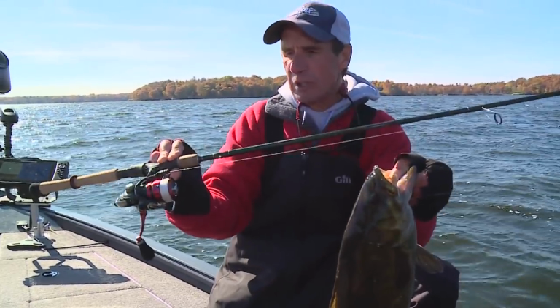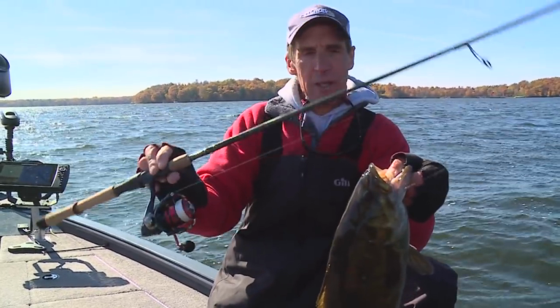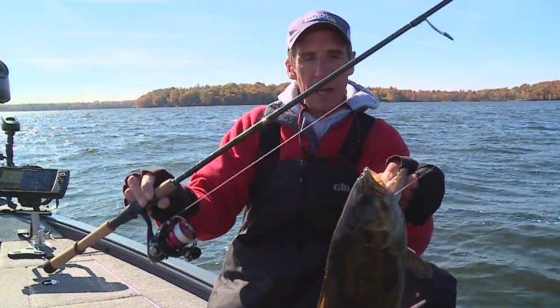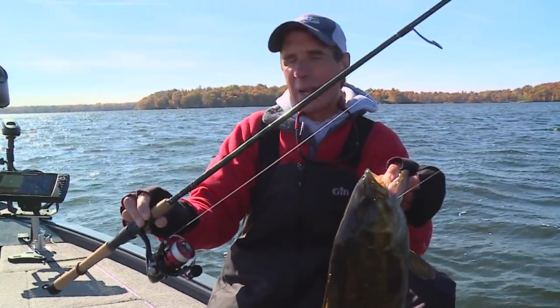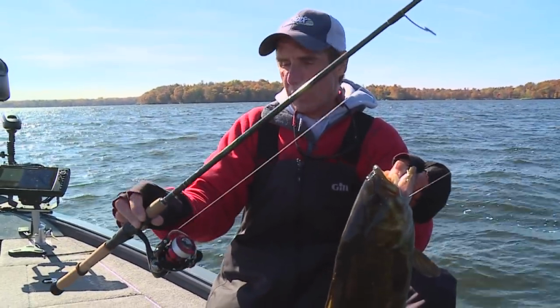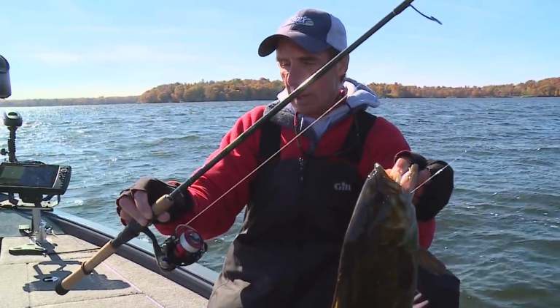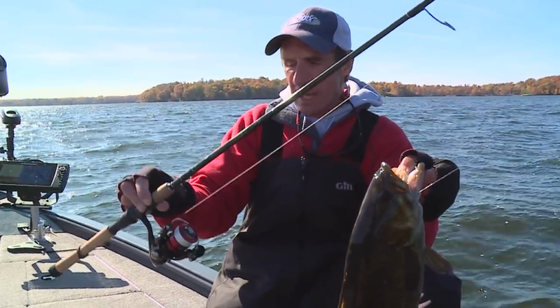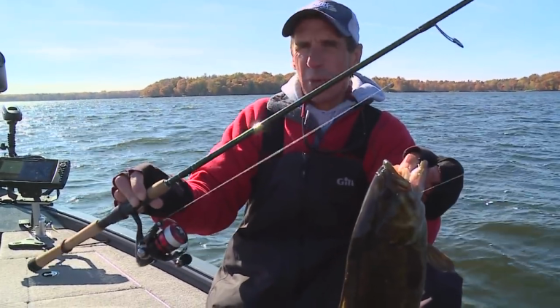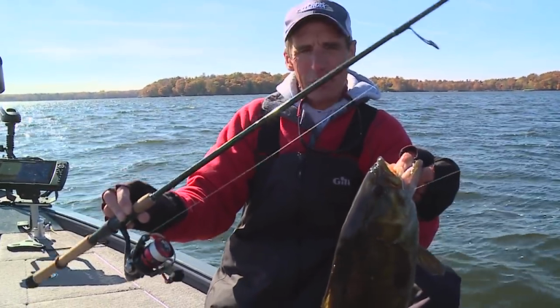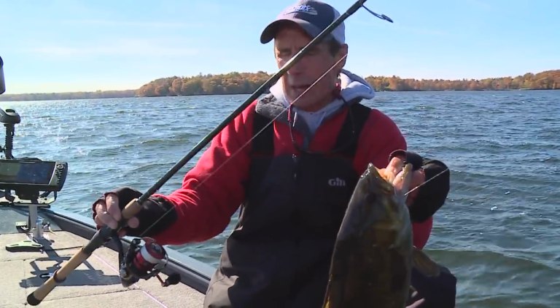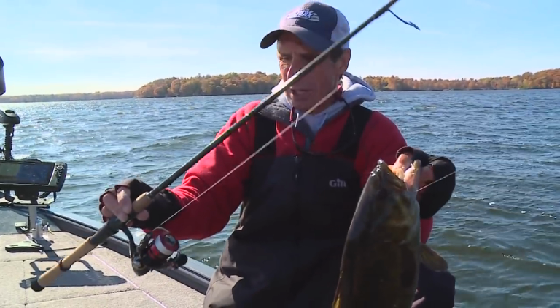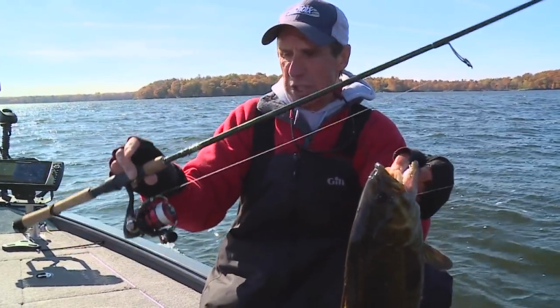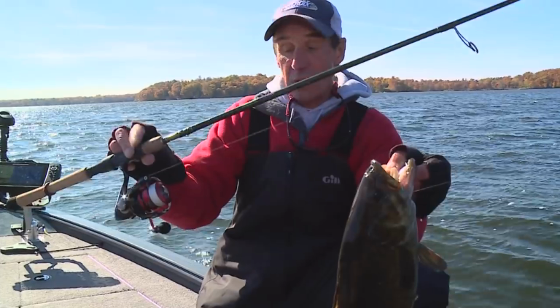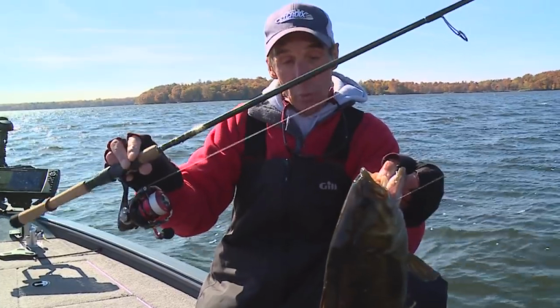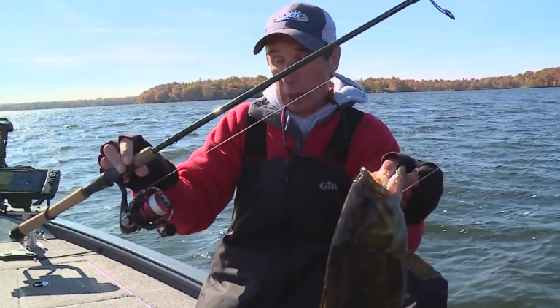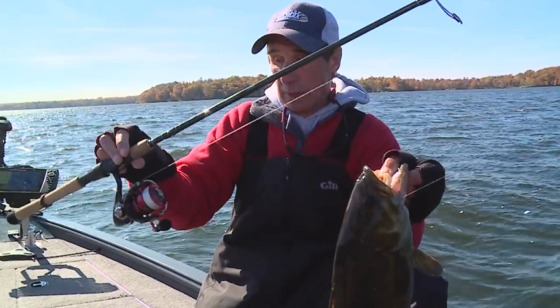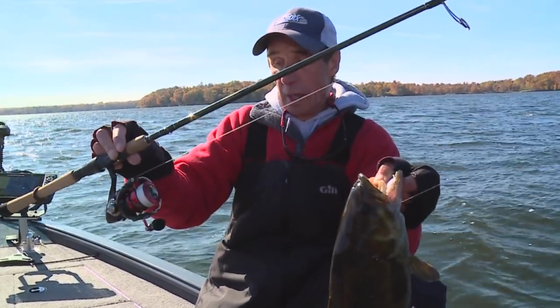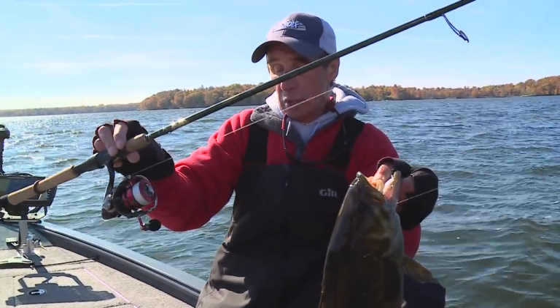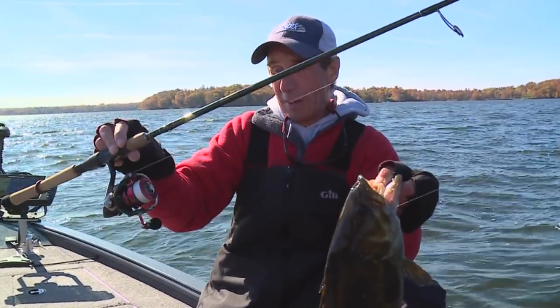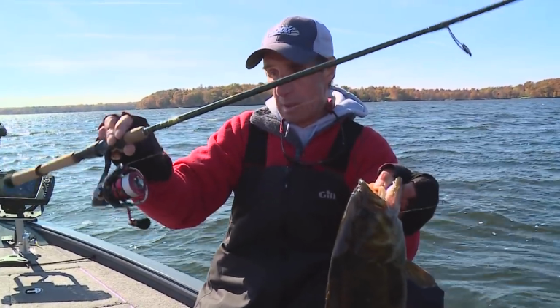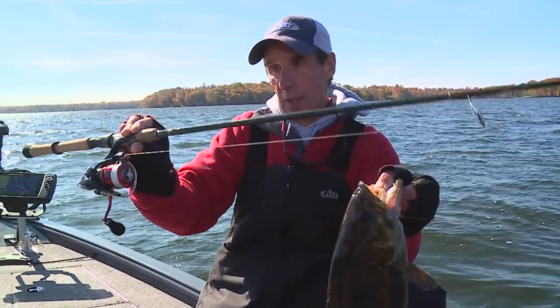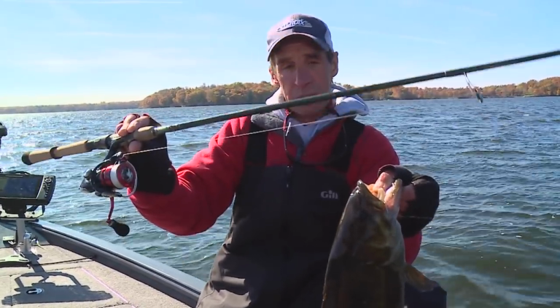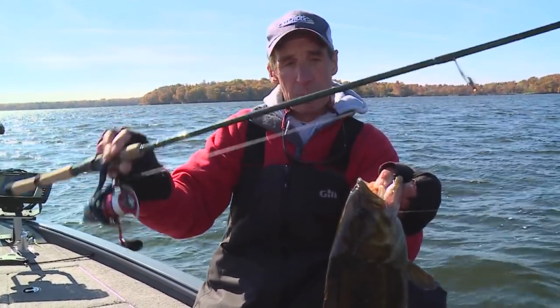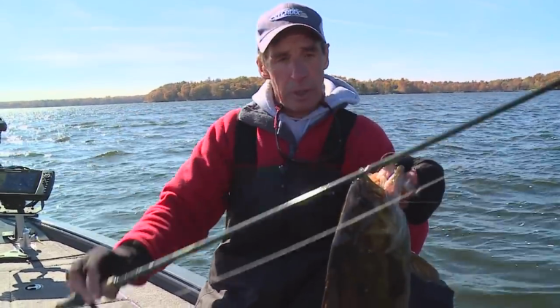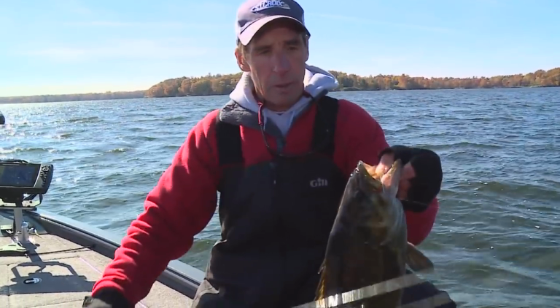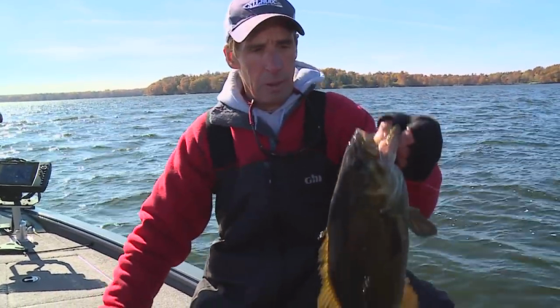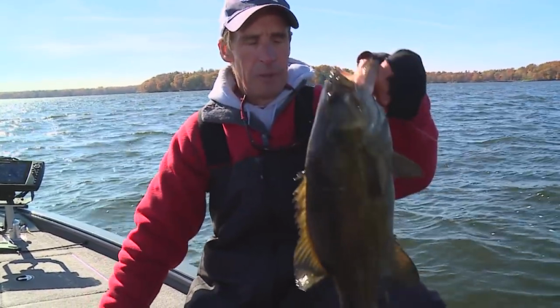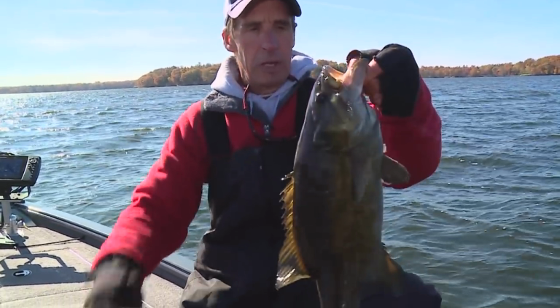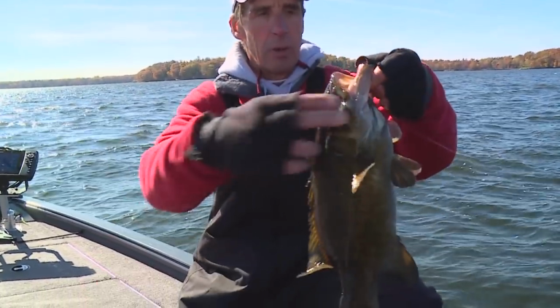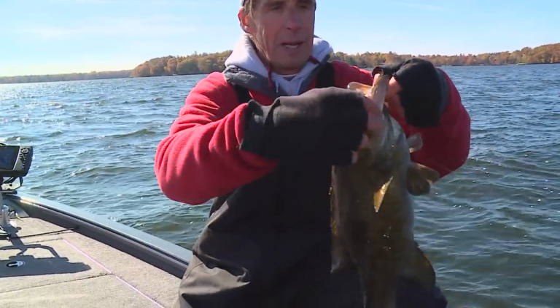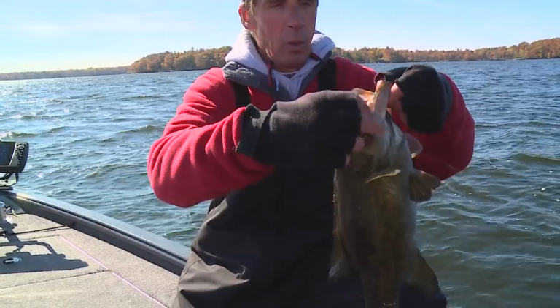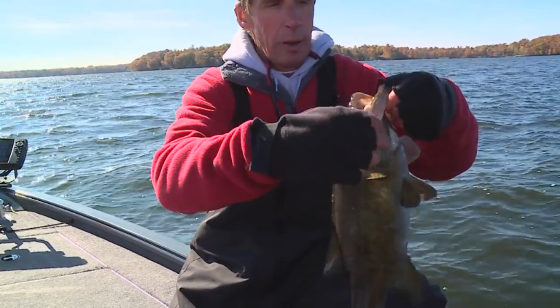I've fished a lot of different types of rods for drop shot fishing. This is a really tremendous system right here. We'll get her back in the water.